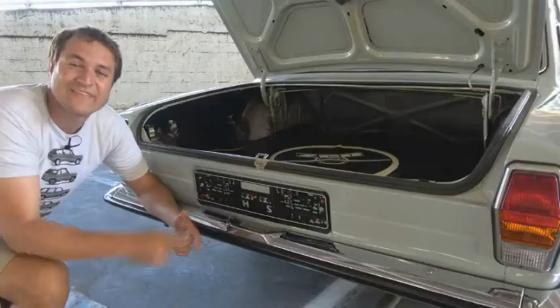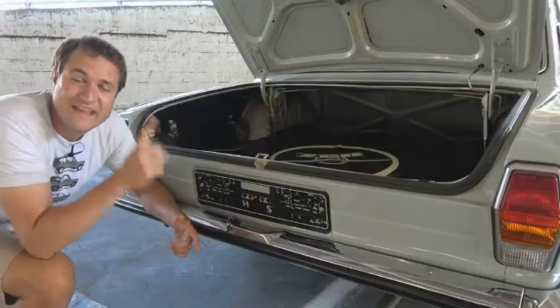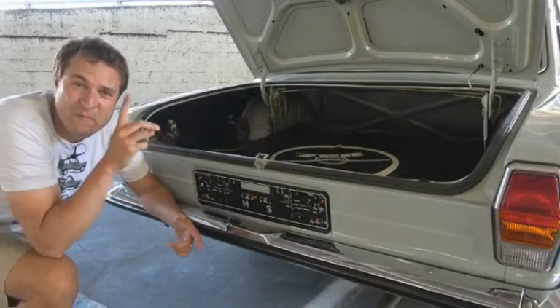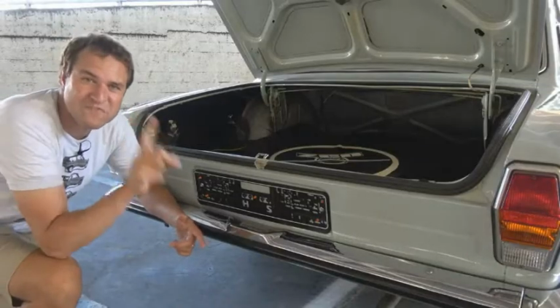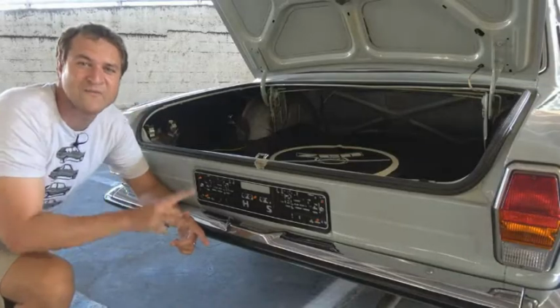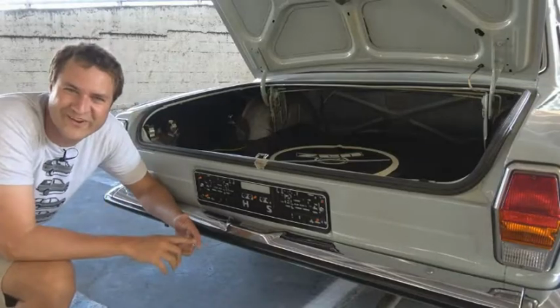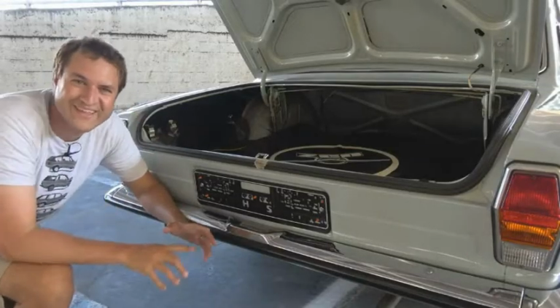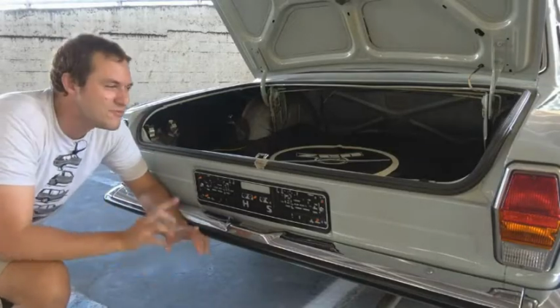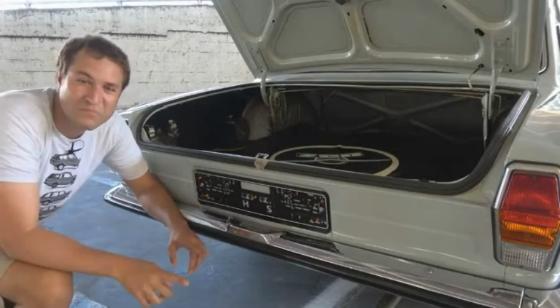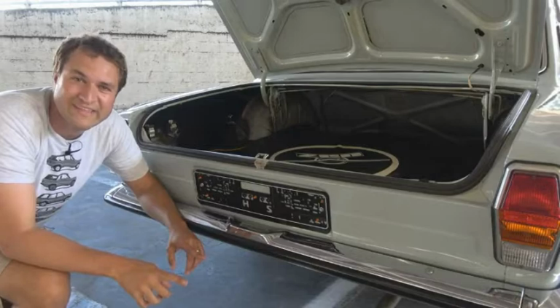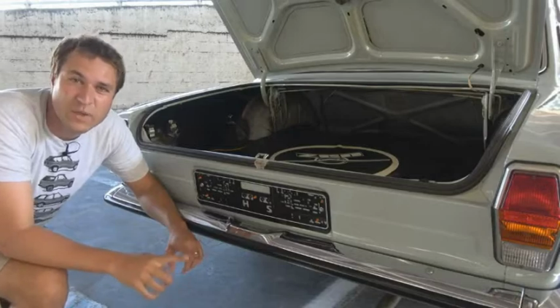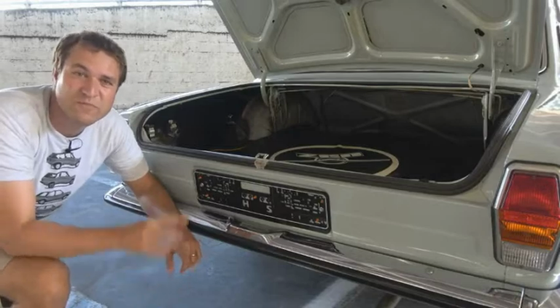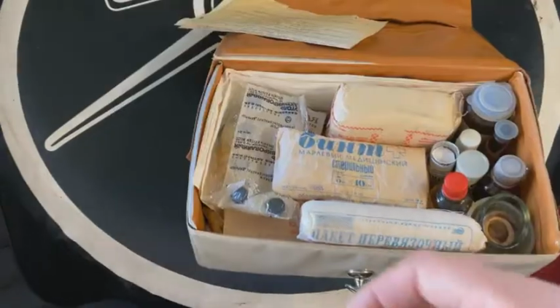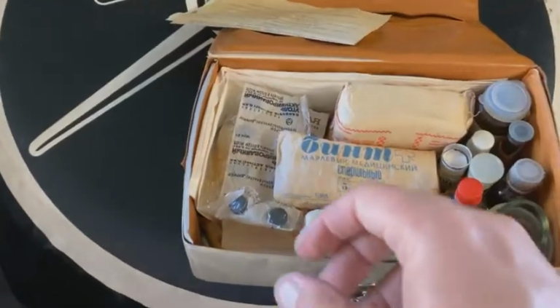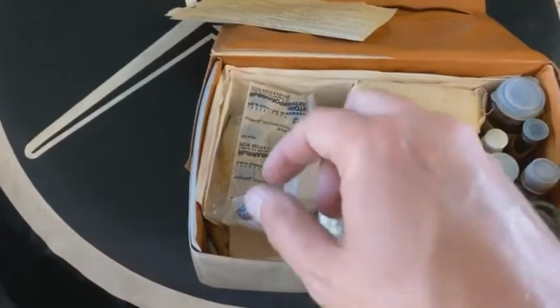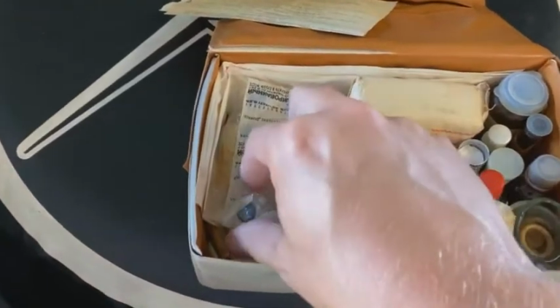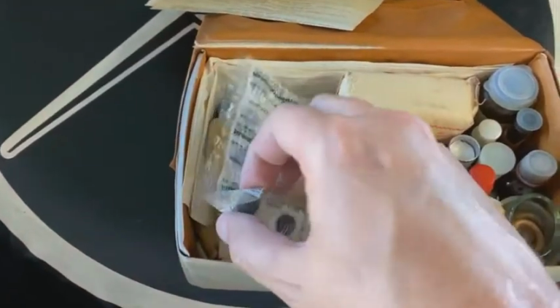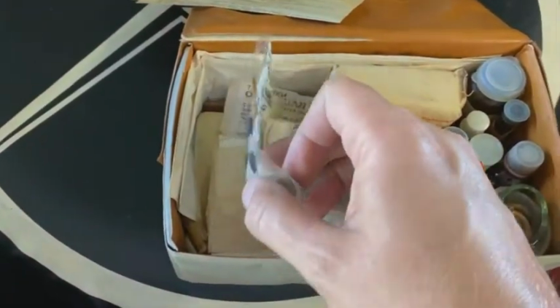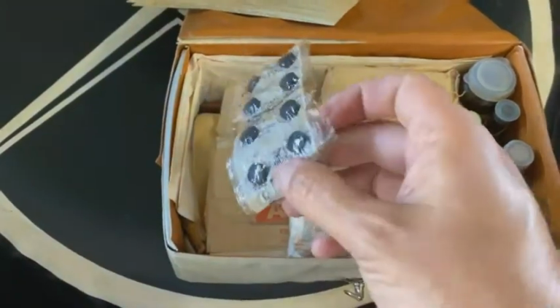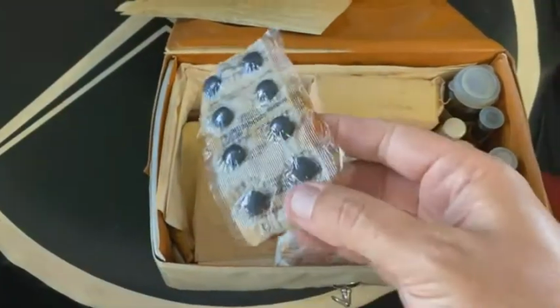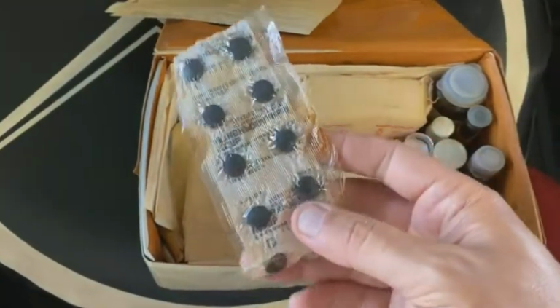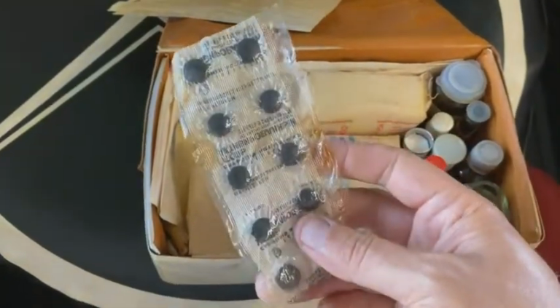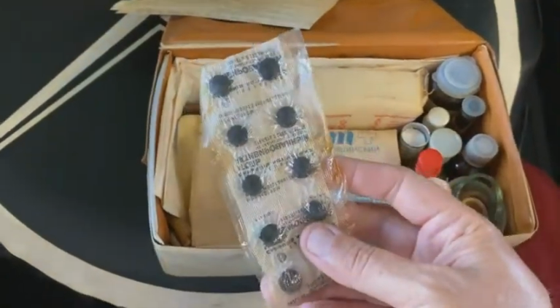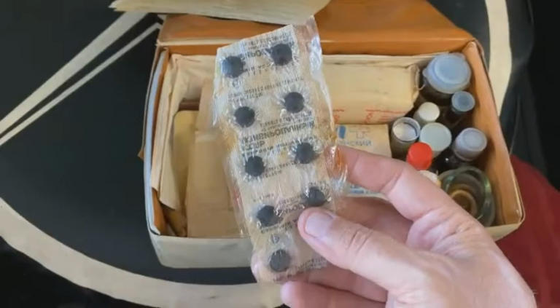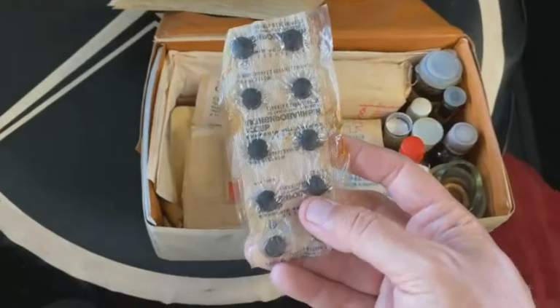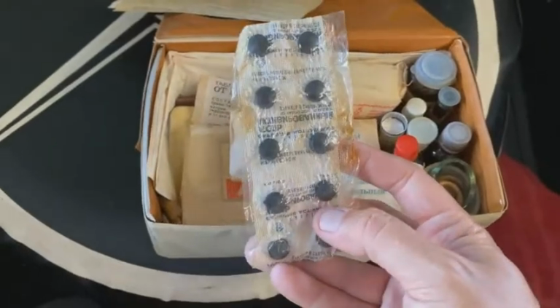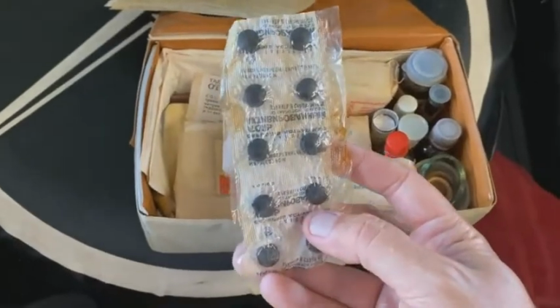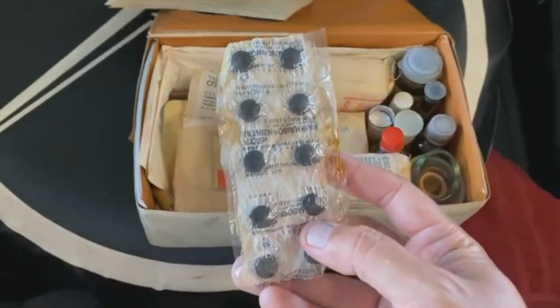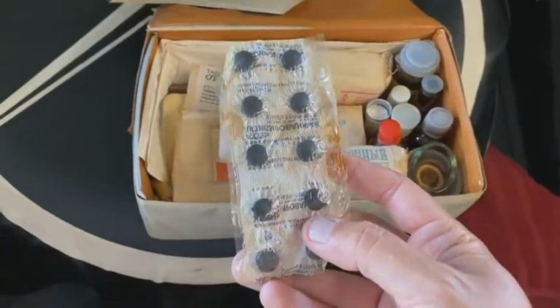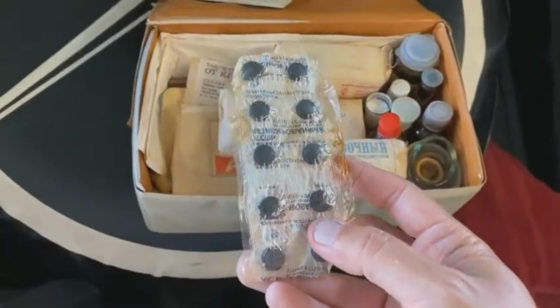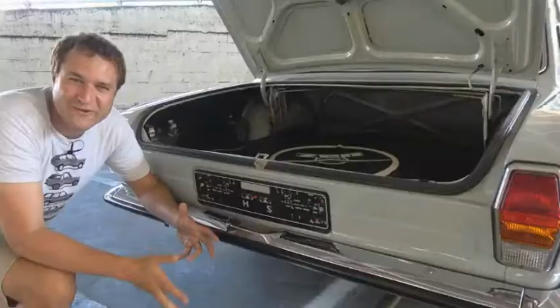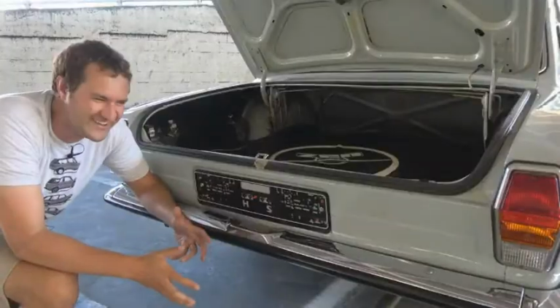This isn't even the best part of this first aid kit, though. The best part is it comes with pills. Why? What pills? What could these be used for in Soviet Russia?